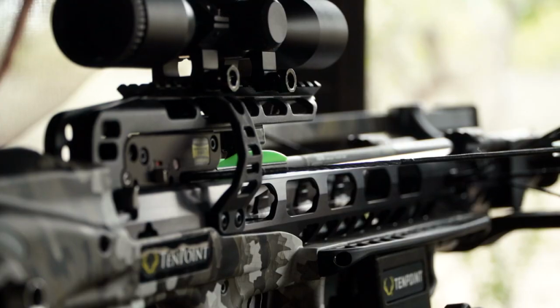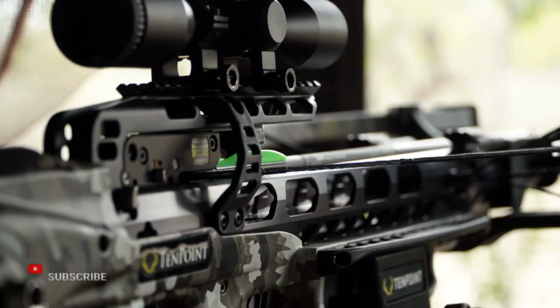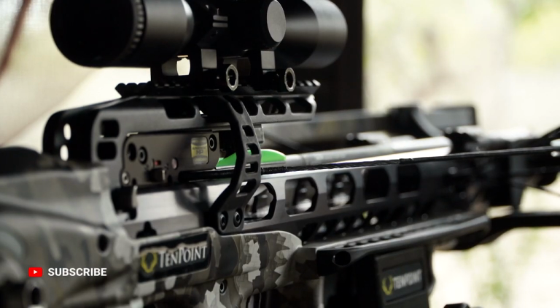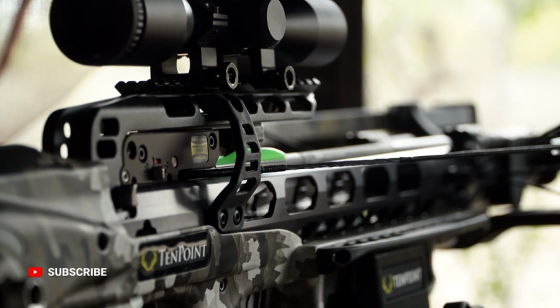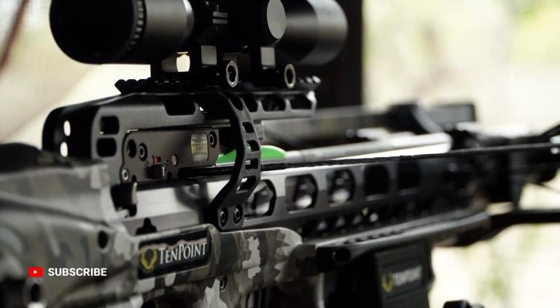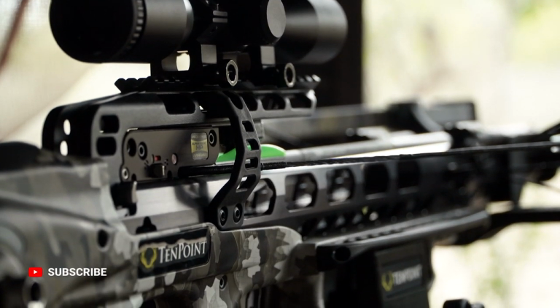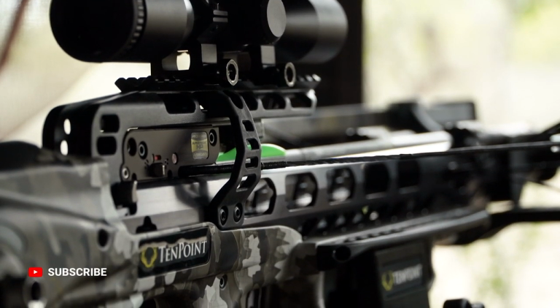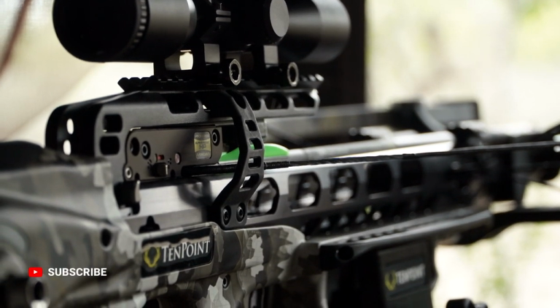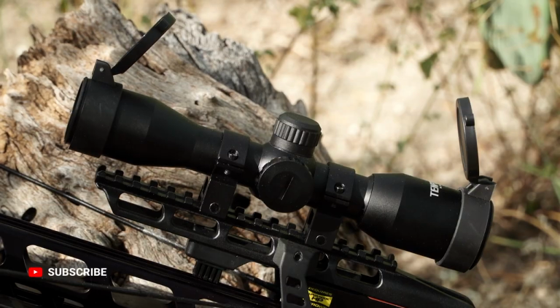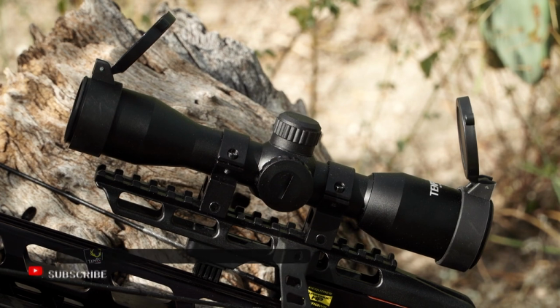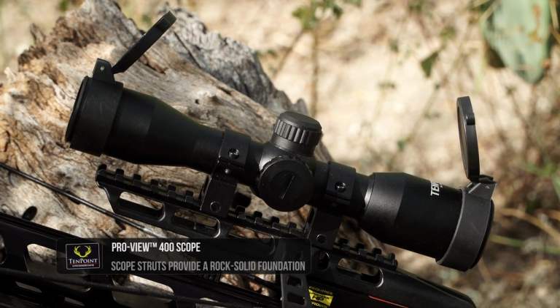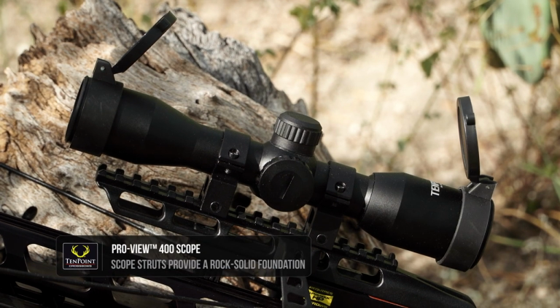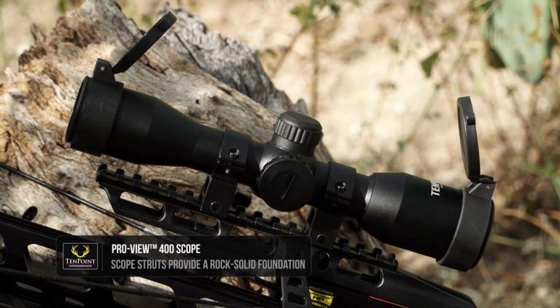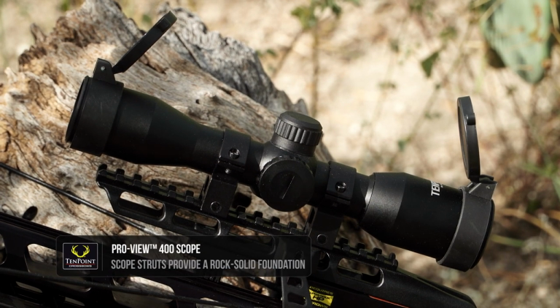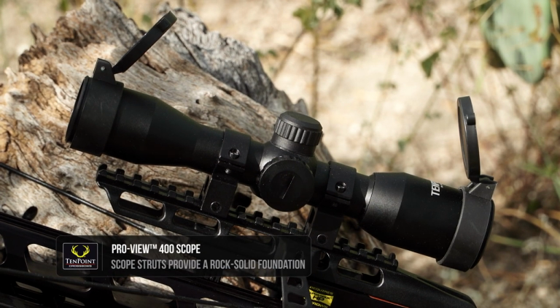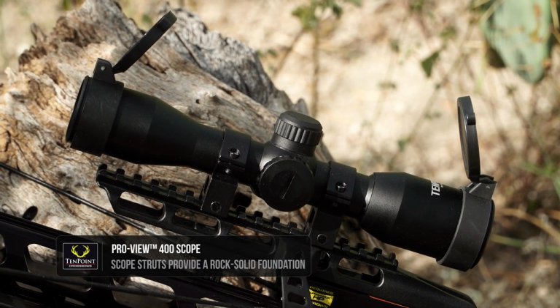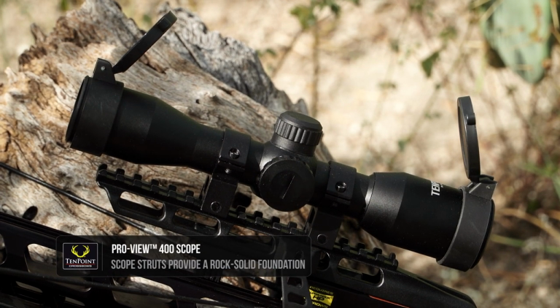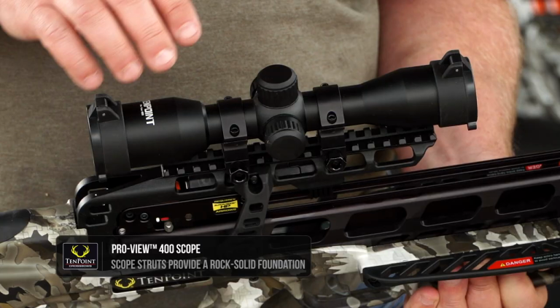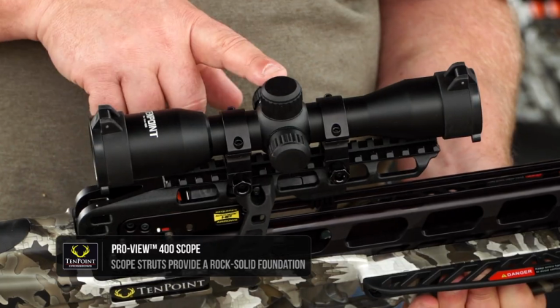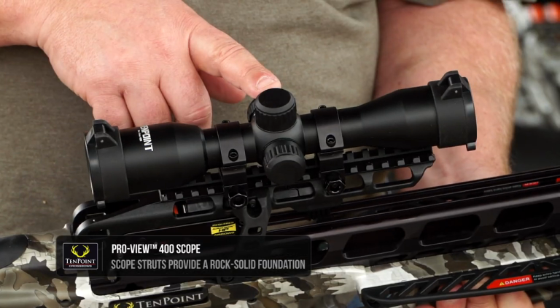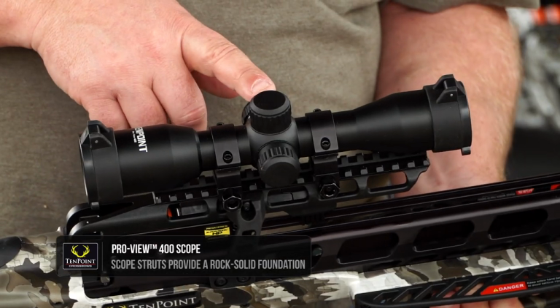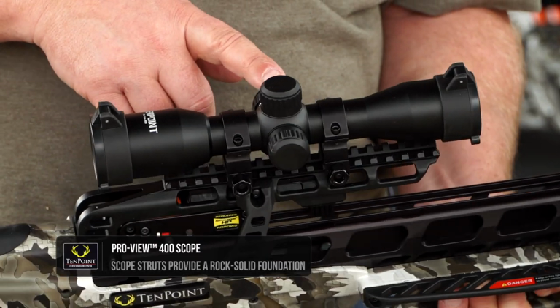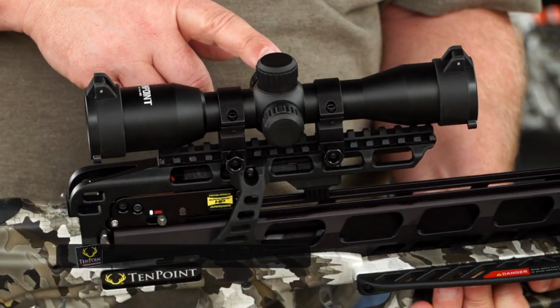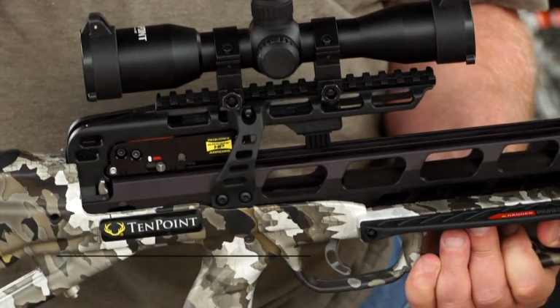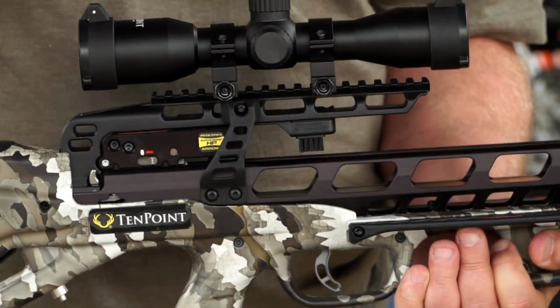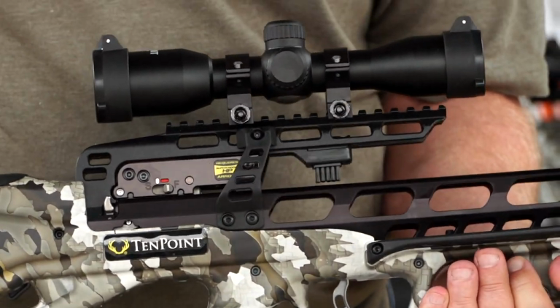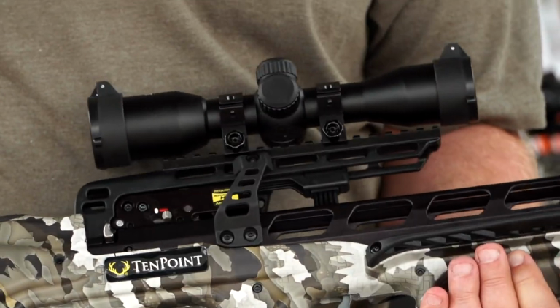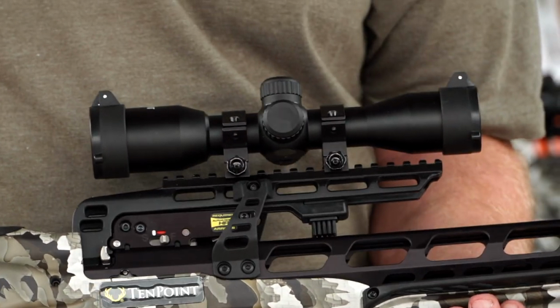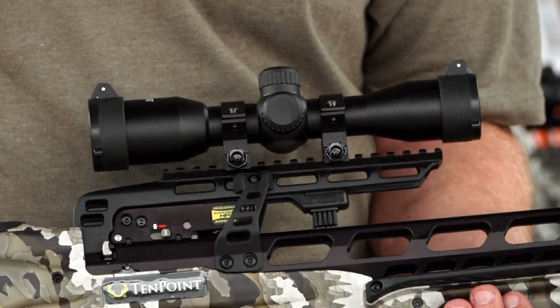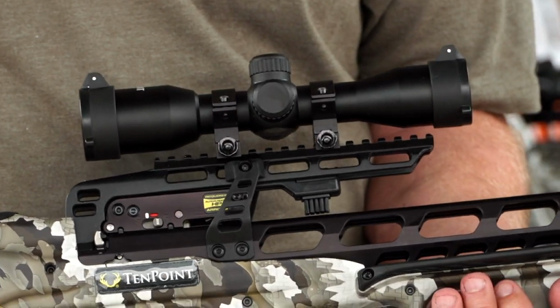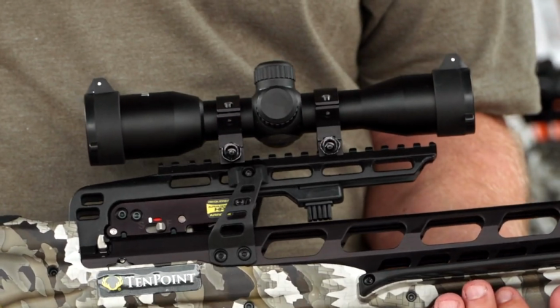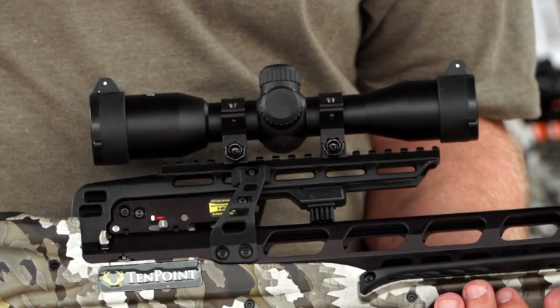Also on this bow, you'll see the new scope struts. Also on this bow is the new ProView 400. This scope will light up red or green, and you have crosshairs from 20 to 70 yards.